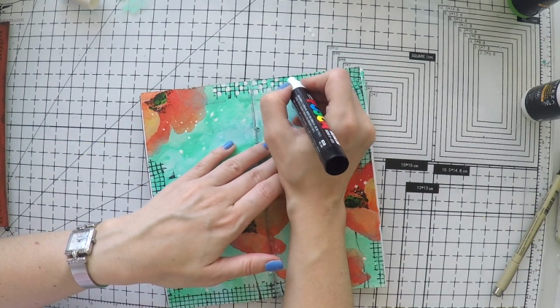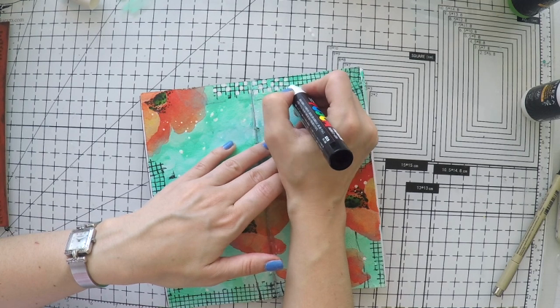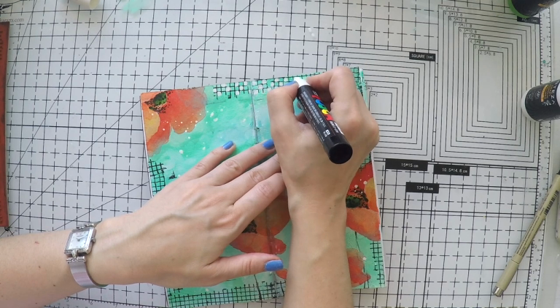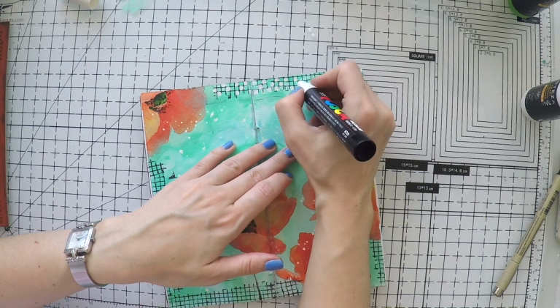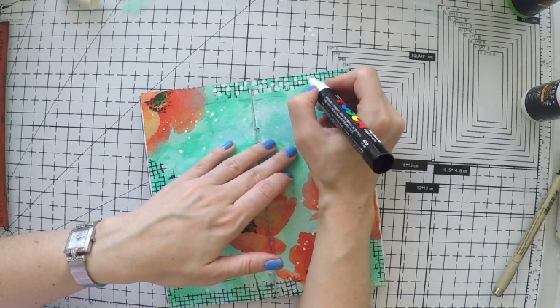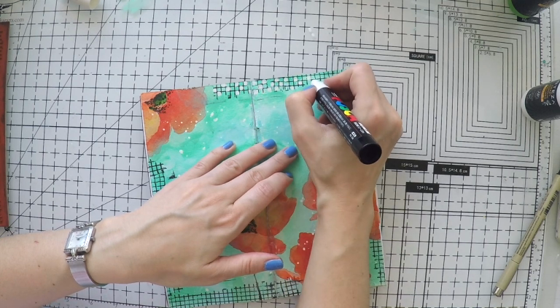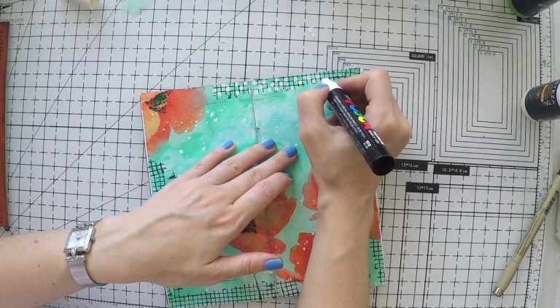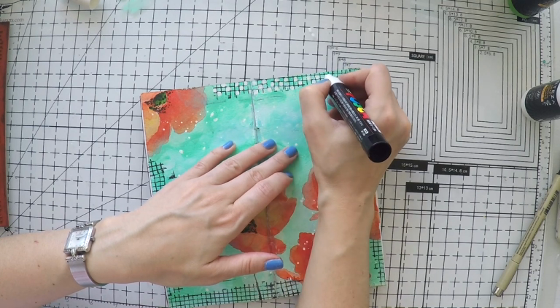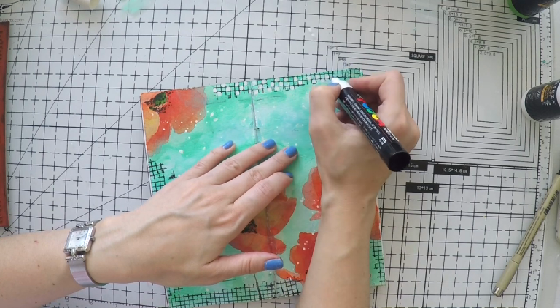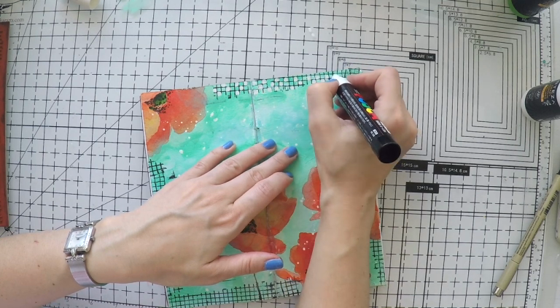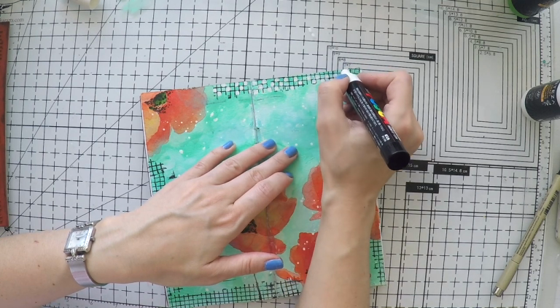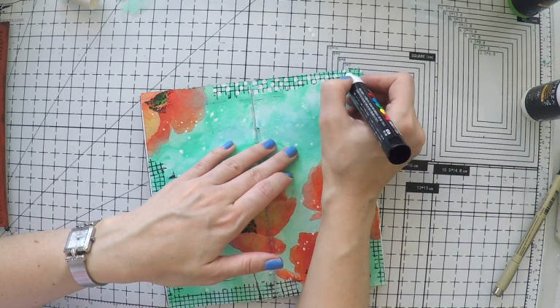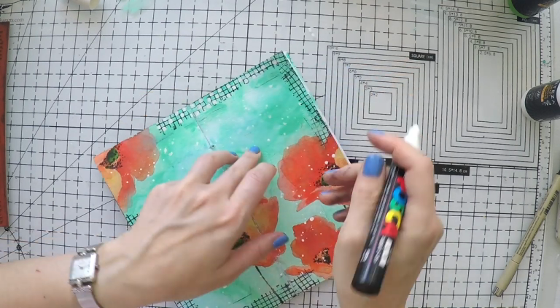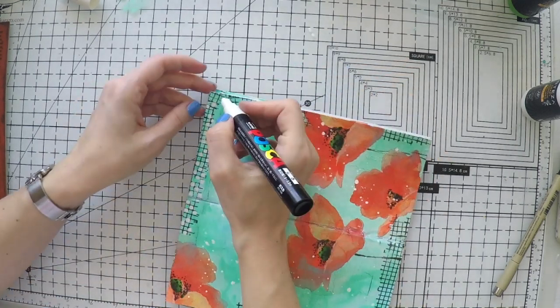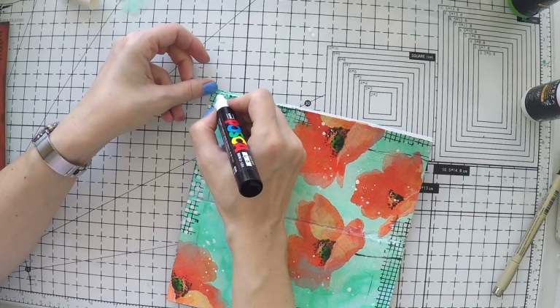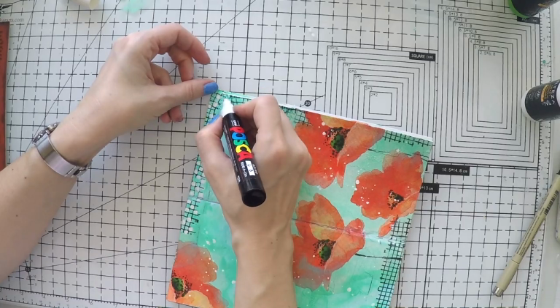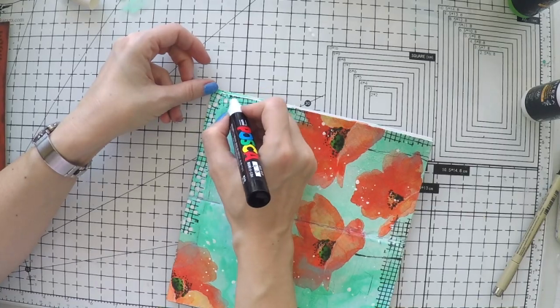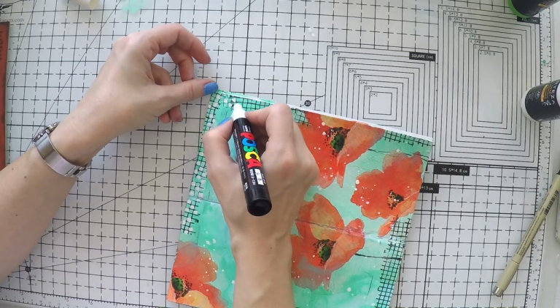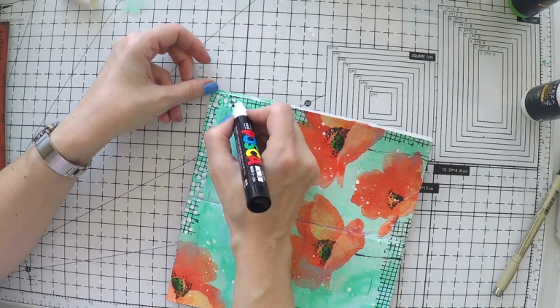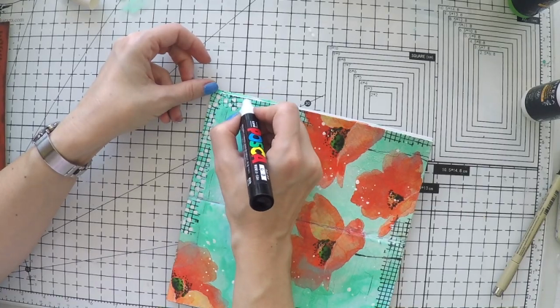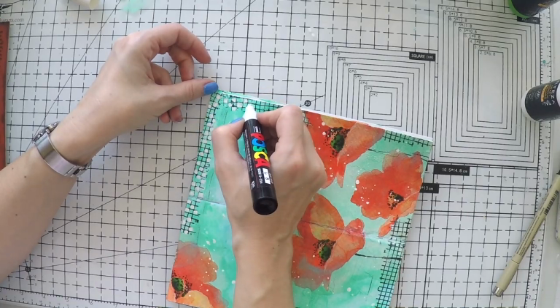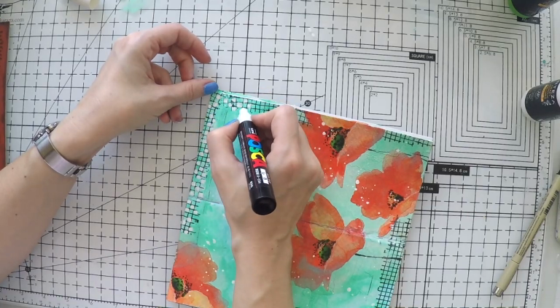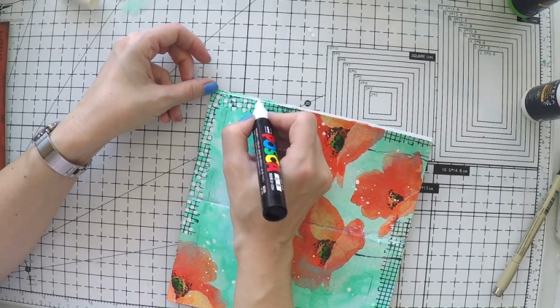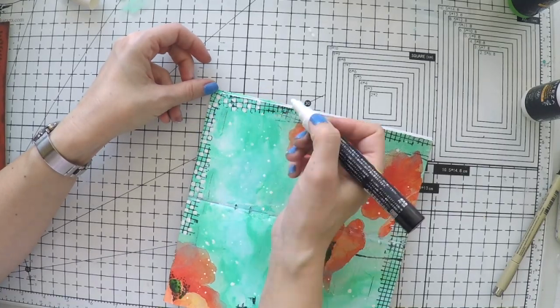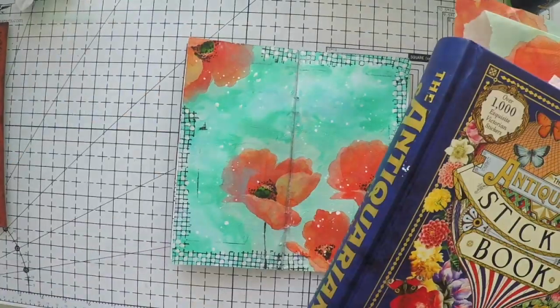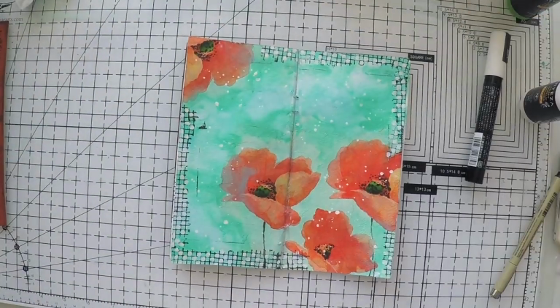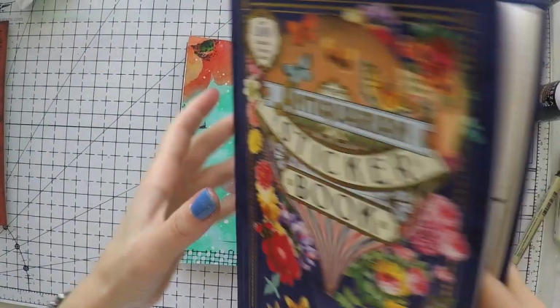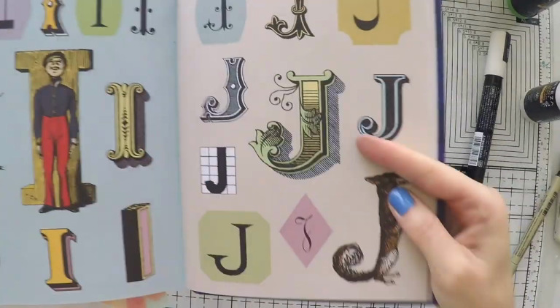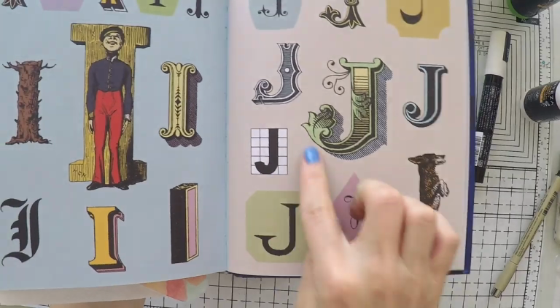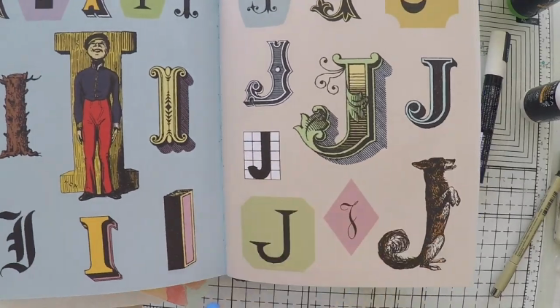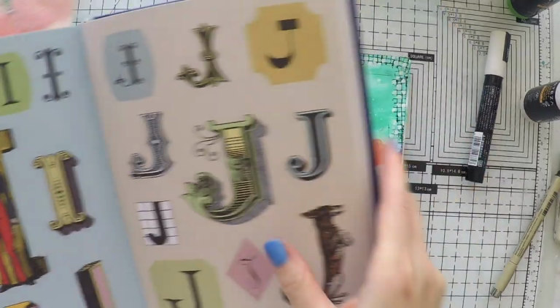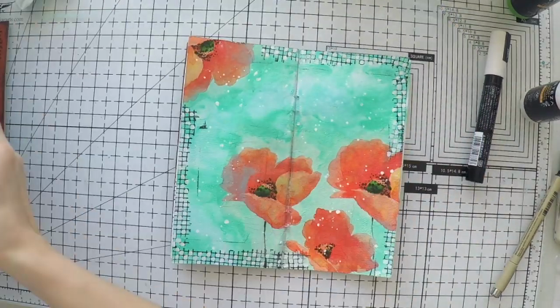I am going to fill some of these squares with white paint. That will create a nice contrast with all the colors, and black and white — you will see that it looks very striking.